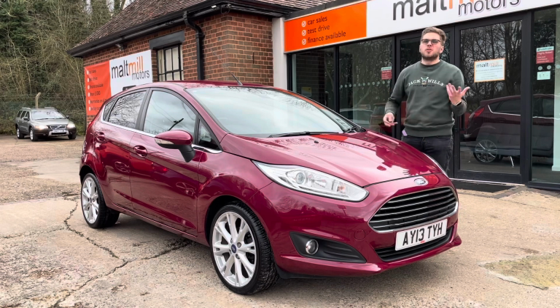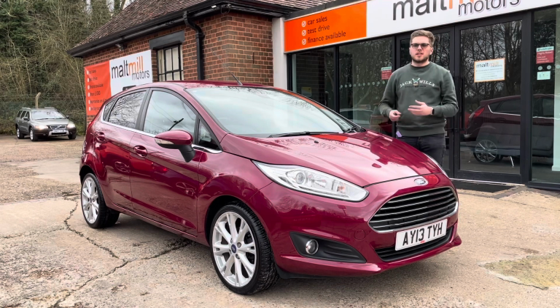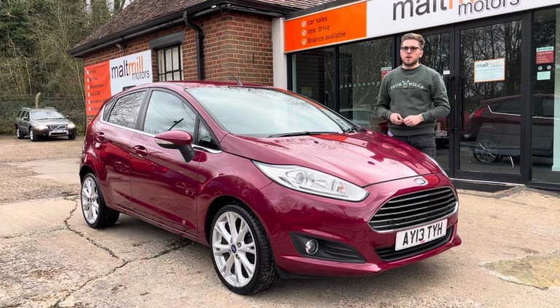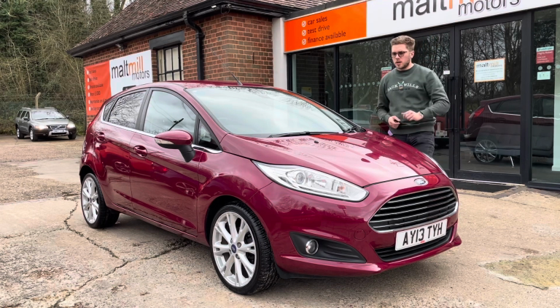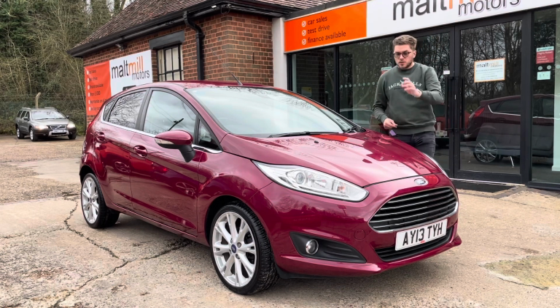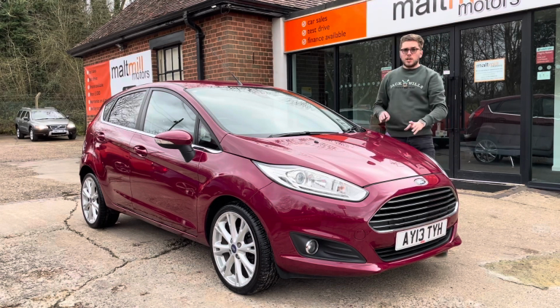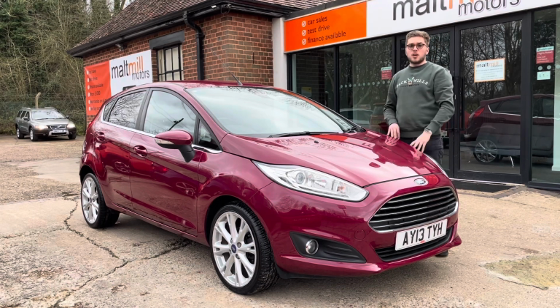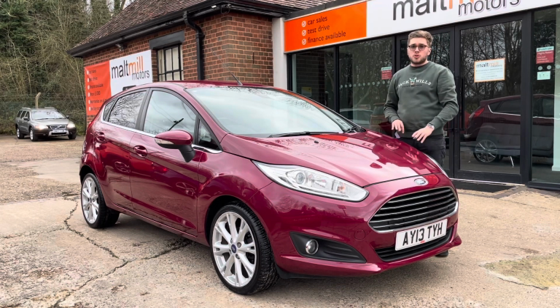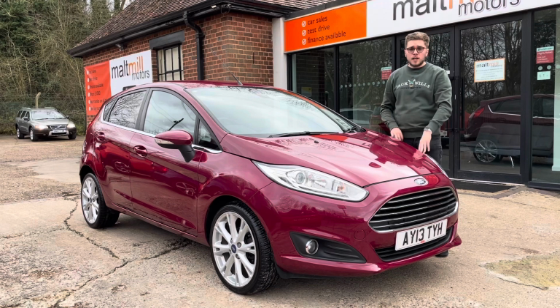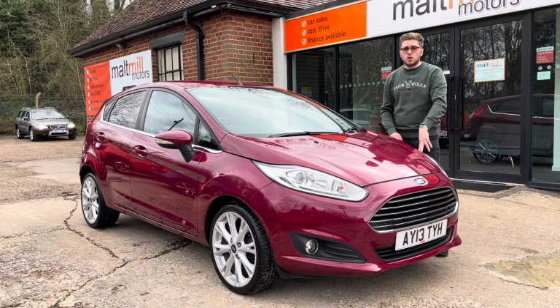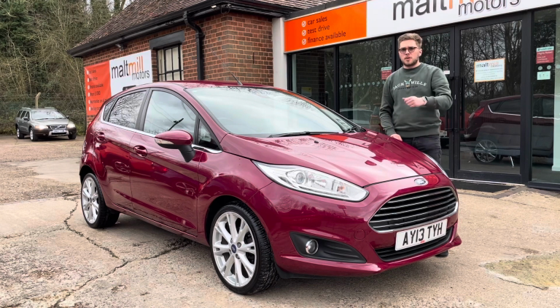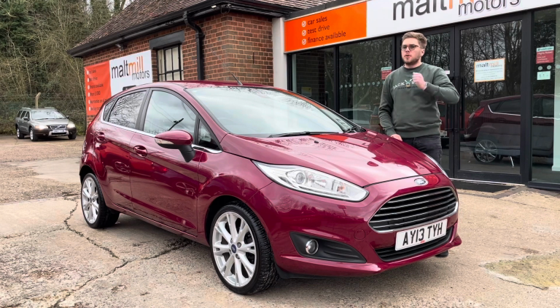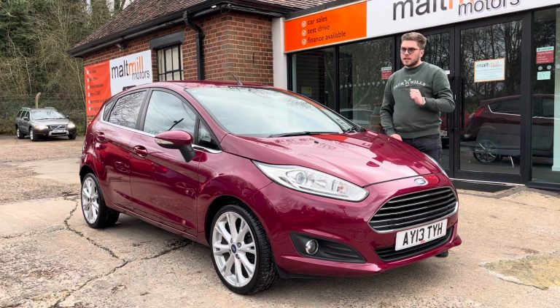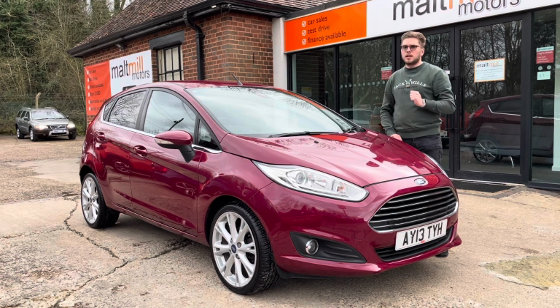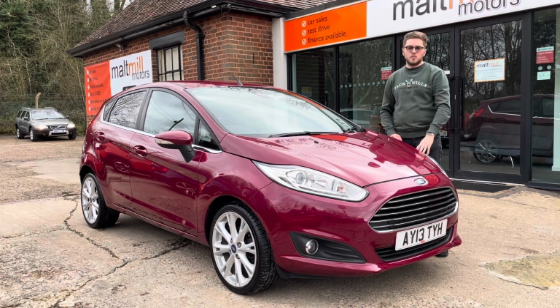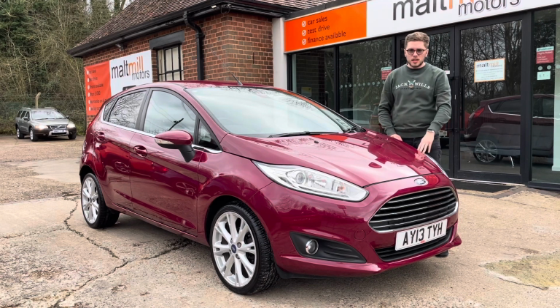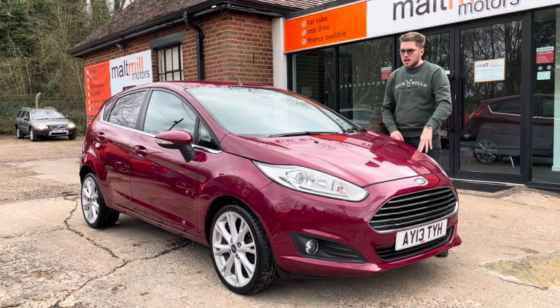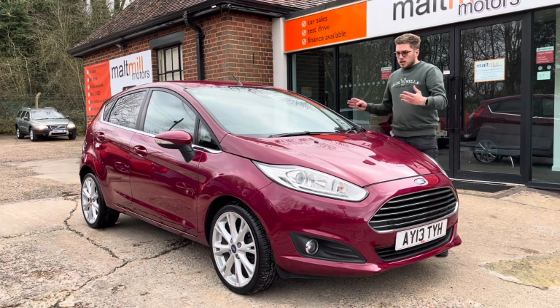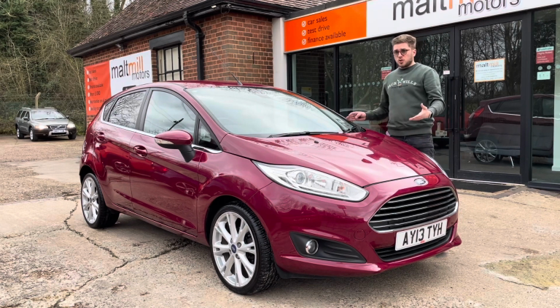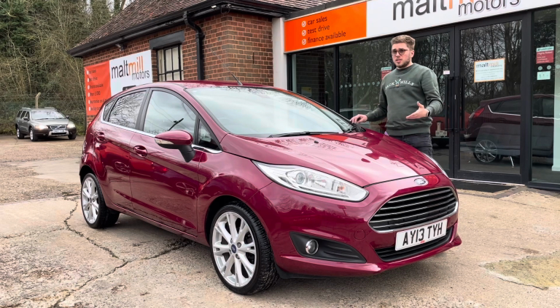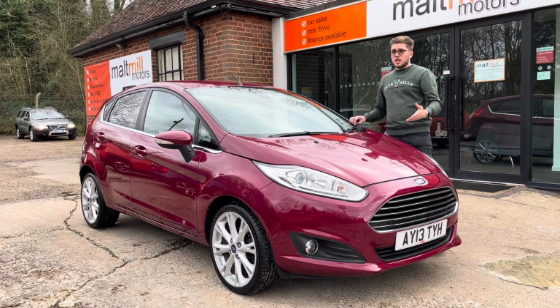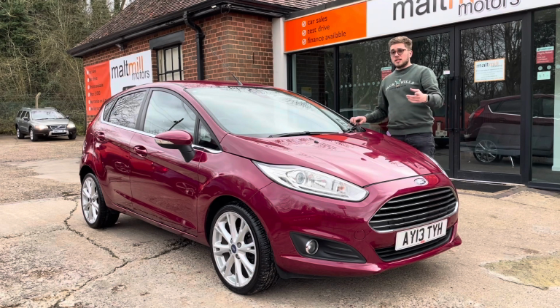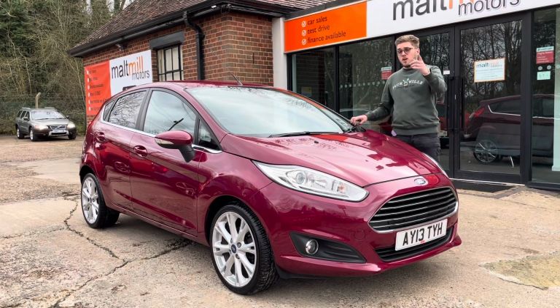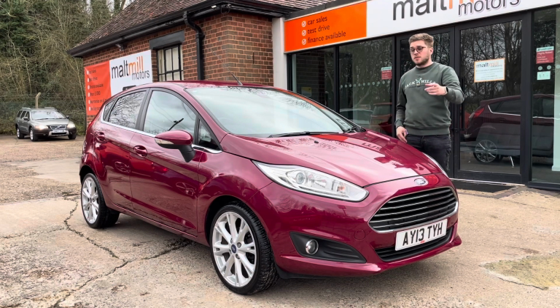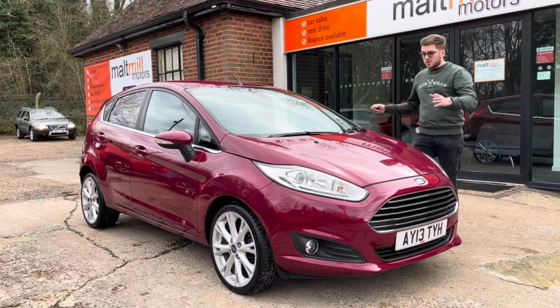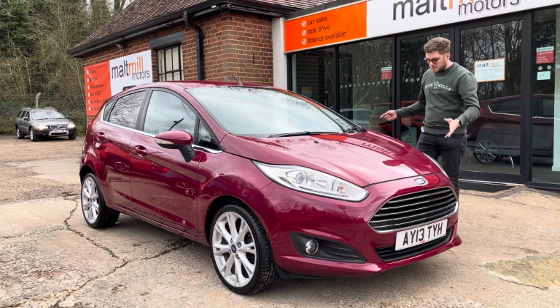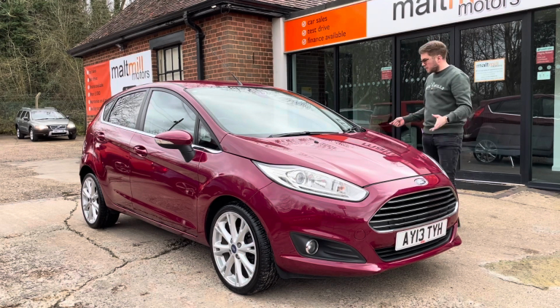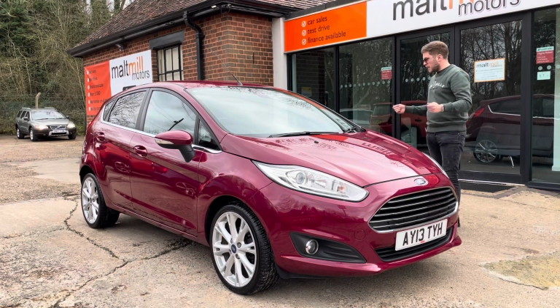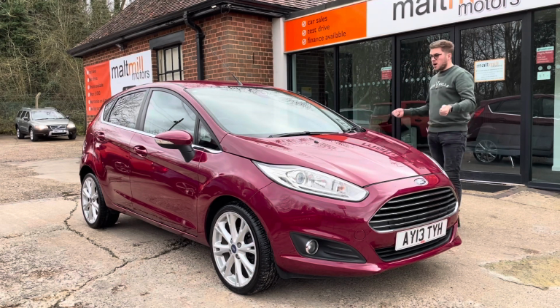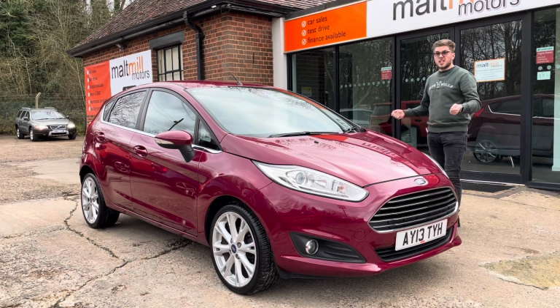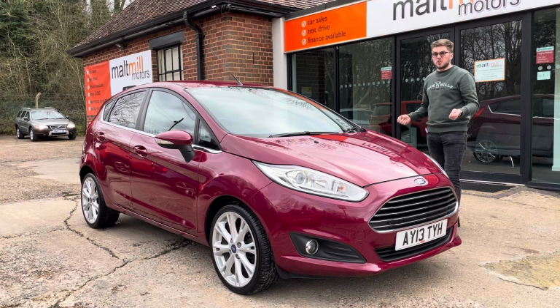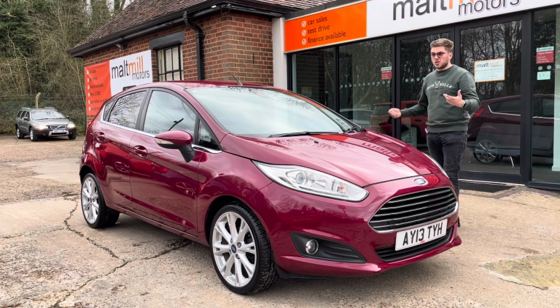It's also the one-litre EcoBoost, so it should be fairly good on economy, but that turbo does give it a little bit of kick as and when you need it. It's got just under 66 and a half thousand miles on it.